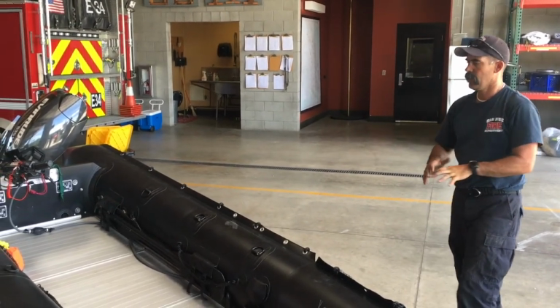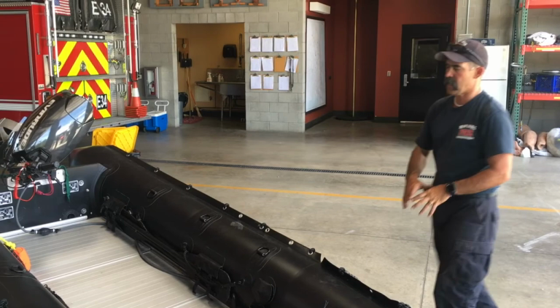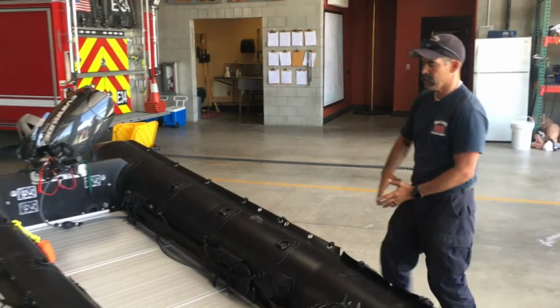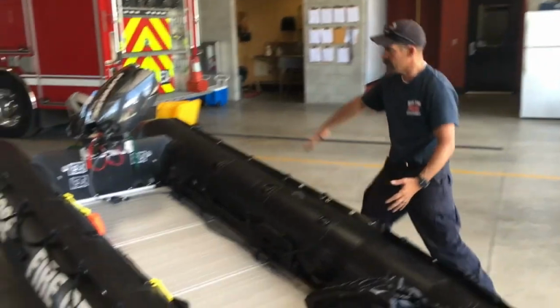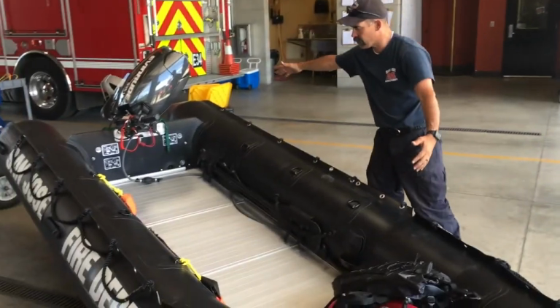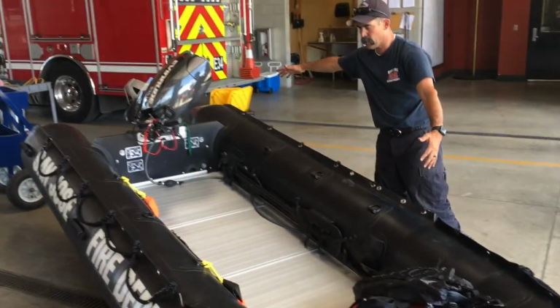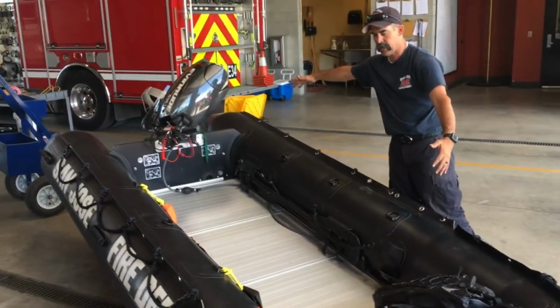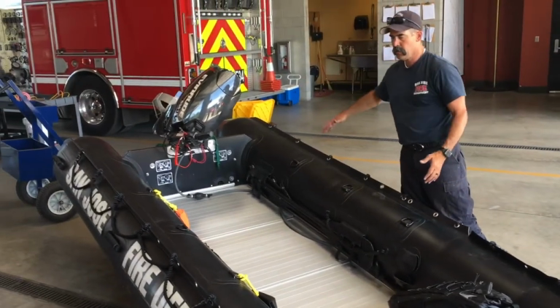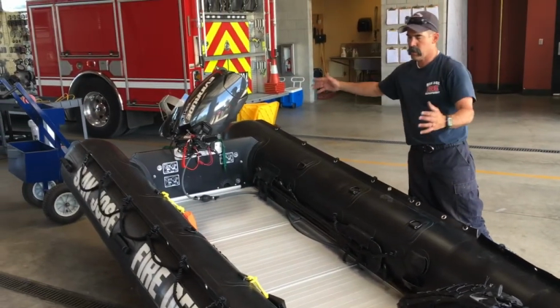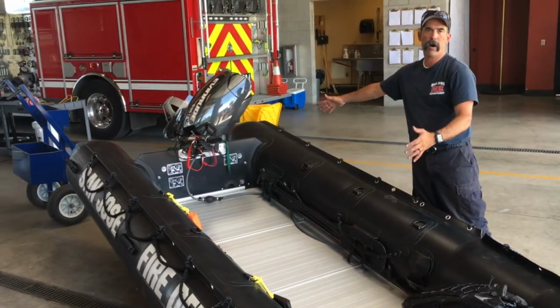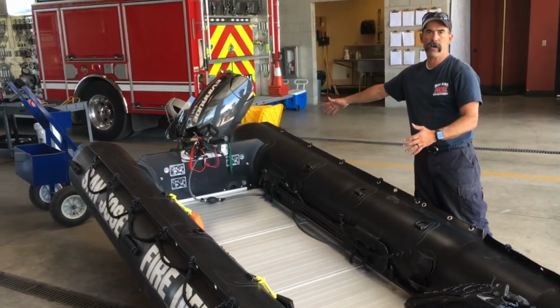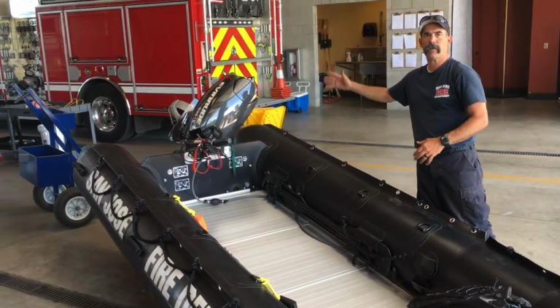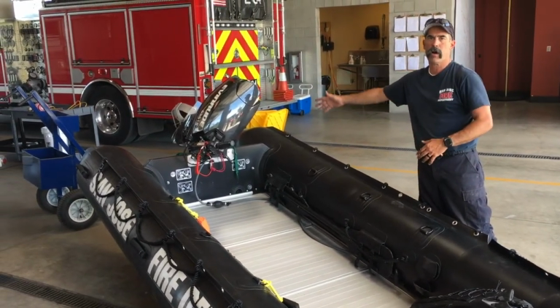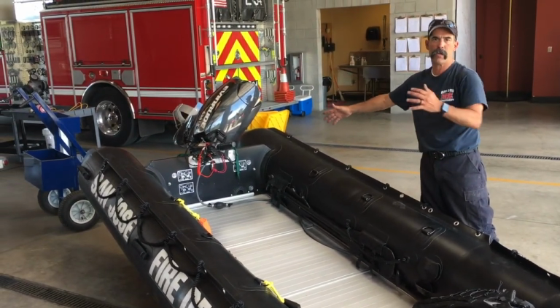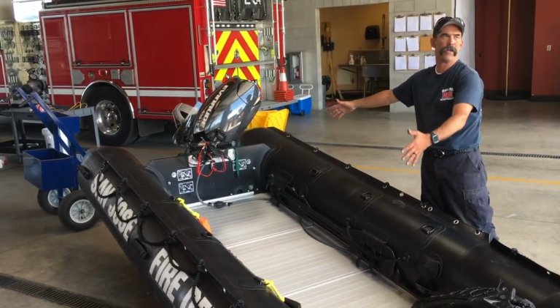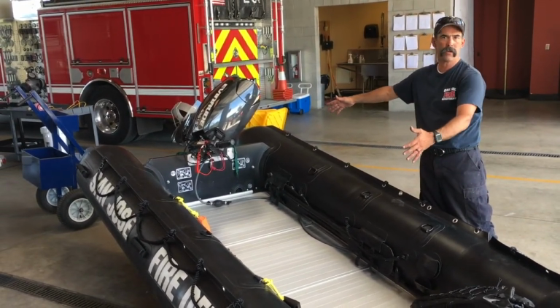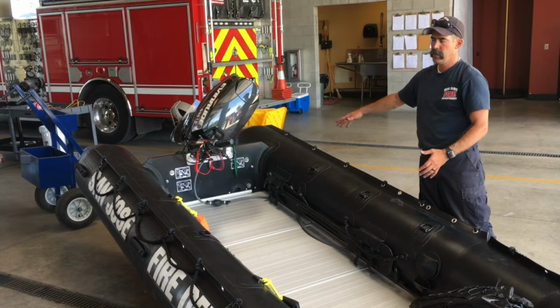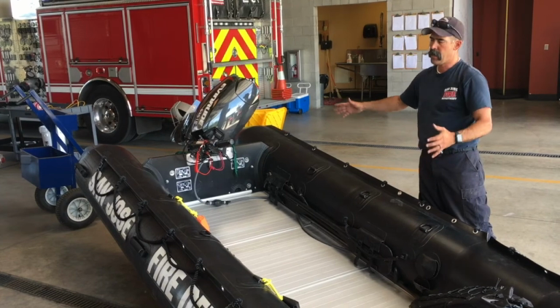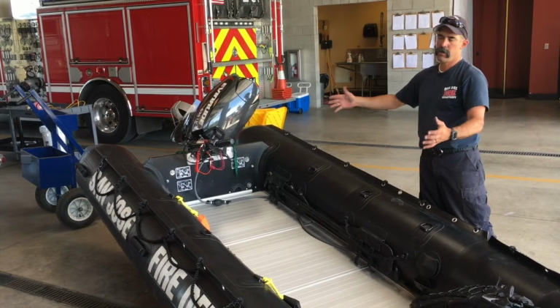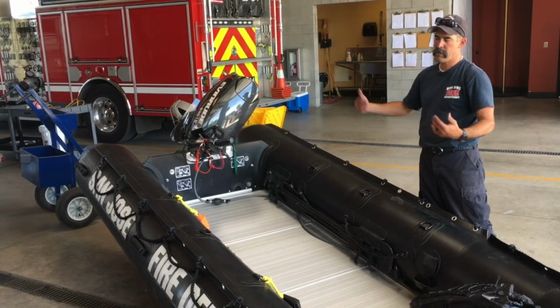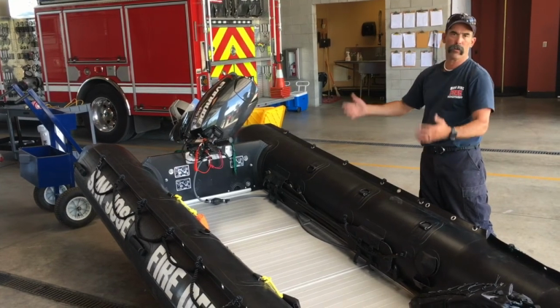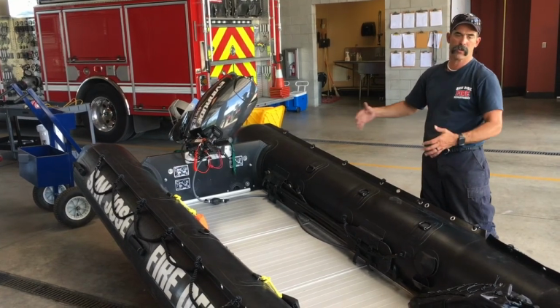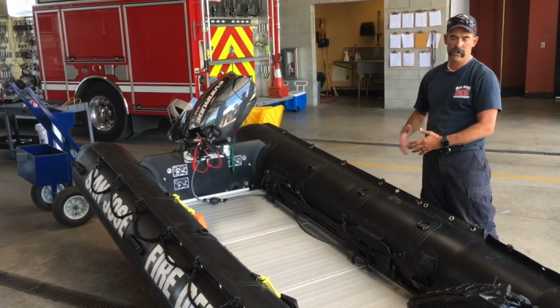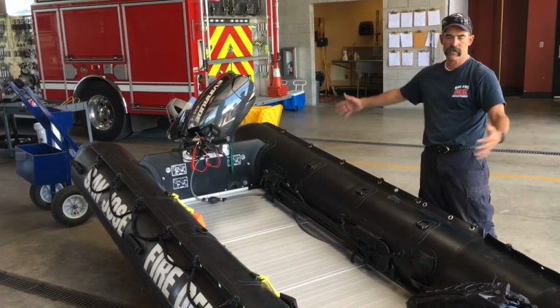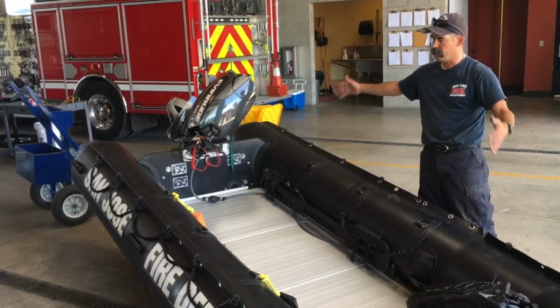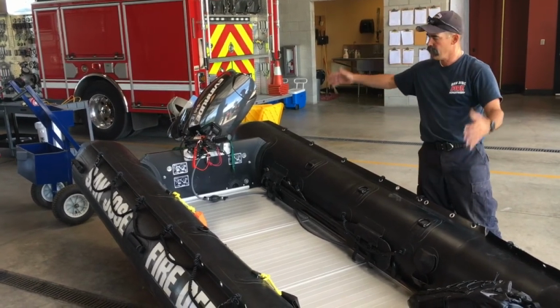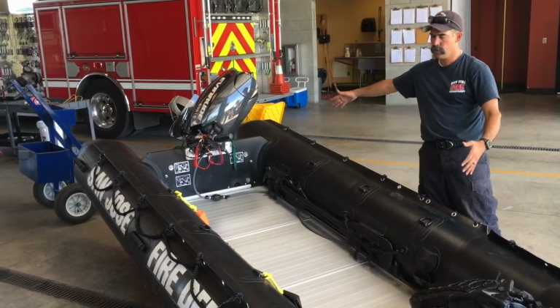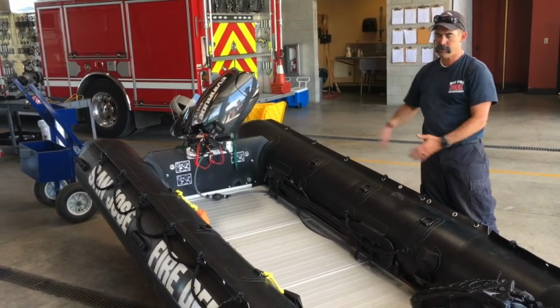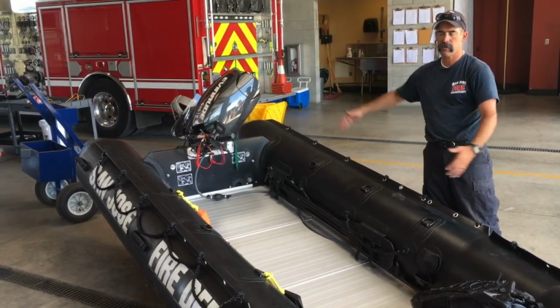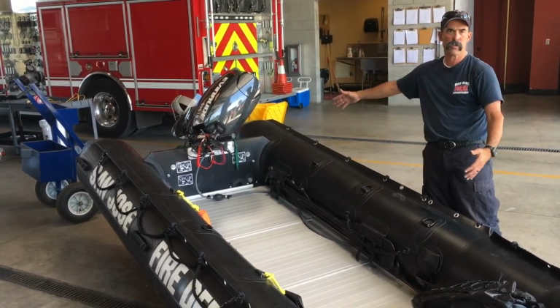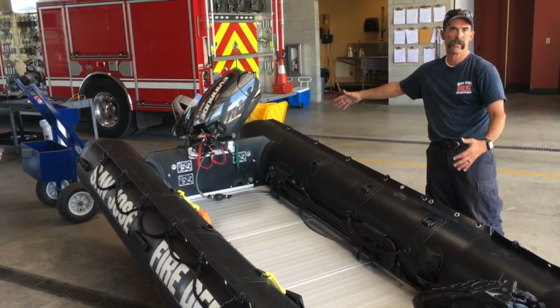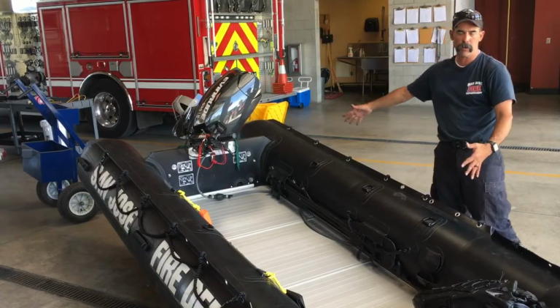We like to keep most of the assembly boat clean. There's going to be an operator, a cocksman, and a bowman in here, and then any people that we're rescuing, so this gives us full use of the floor space in the boat.